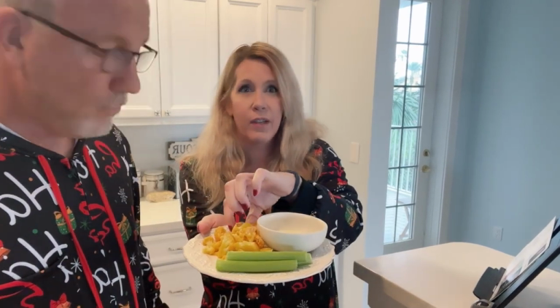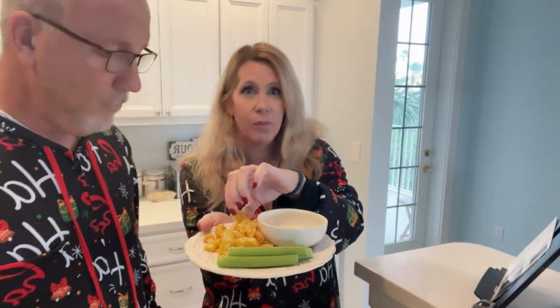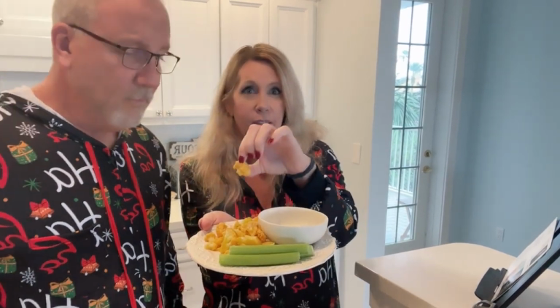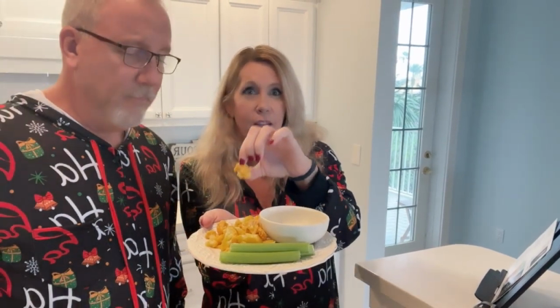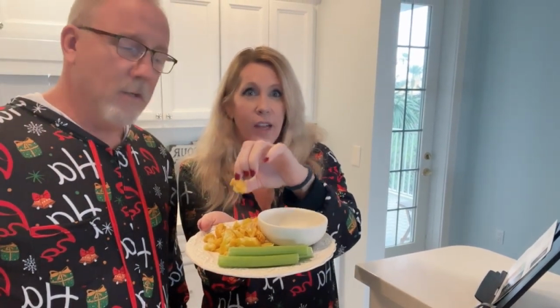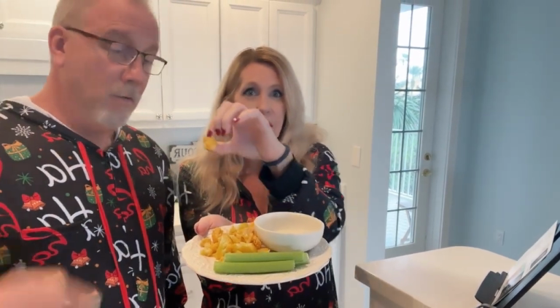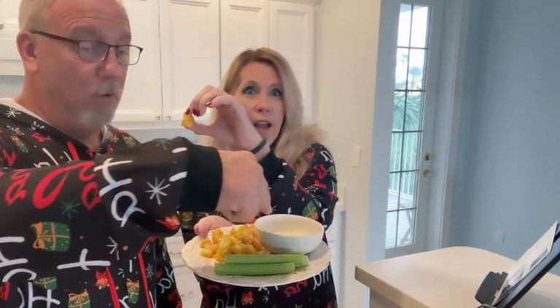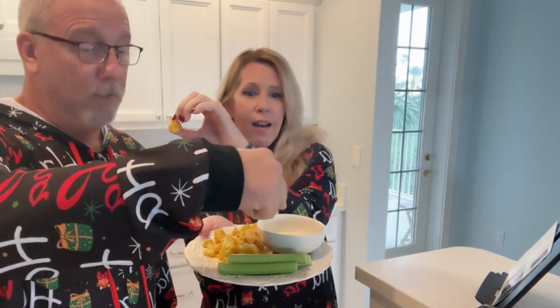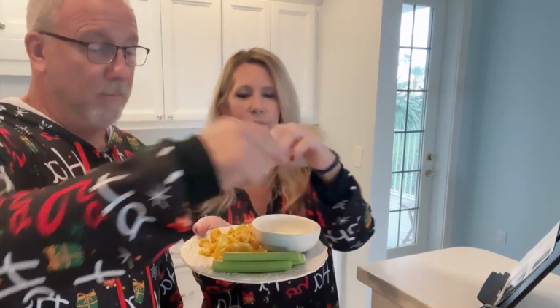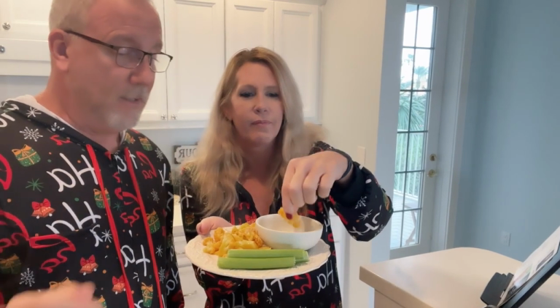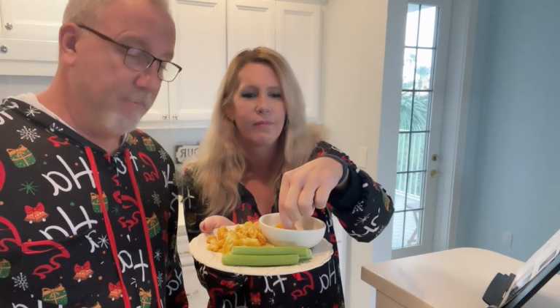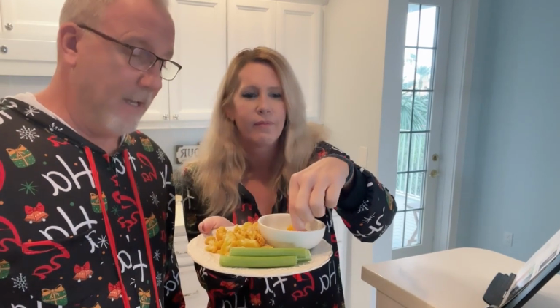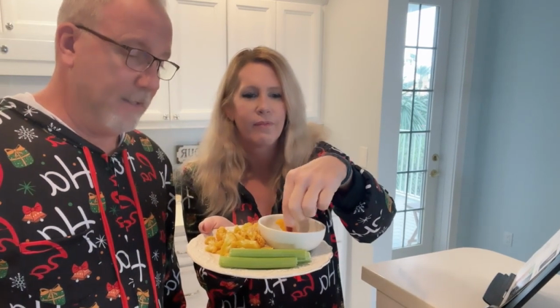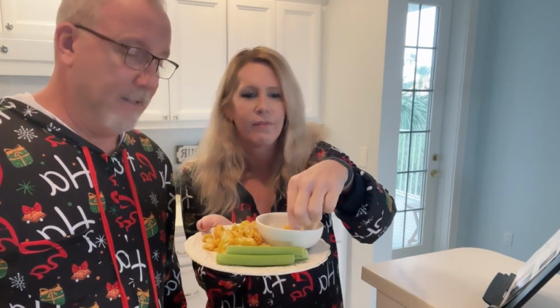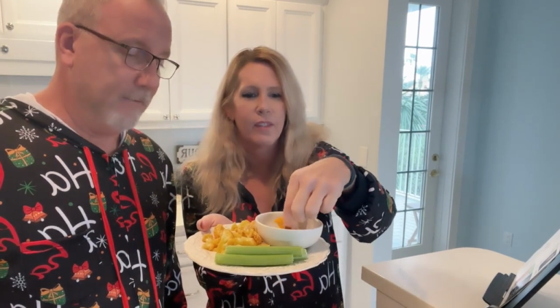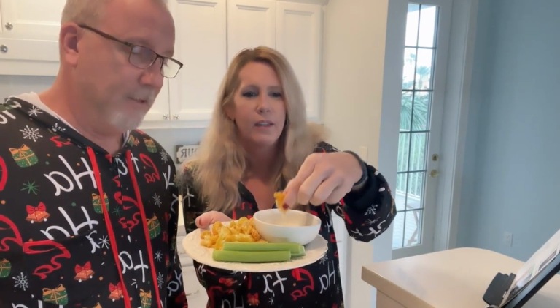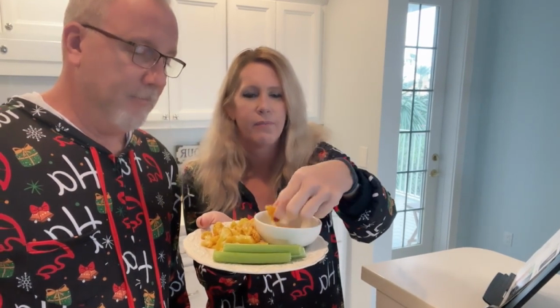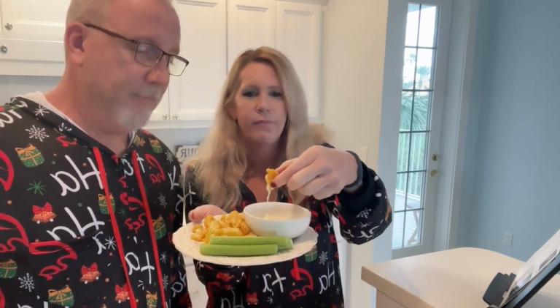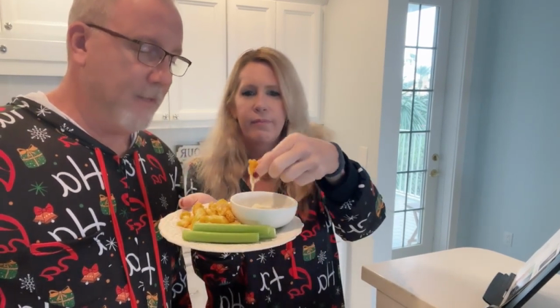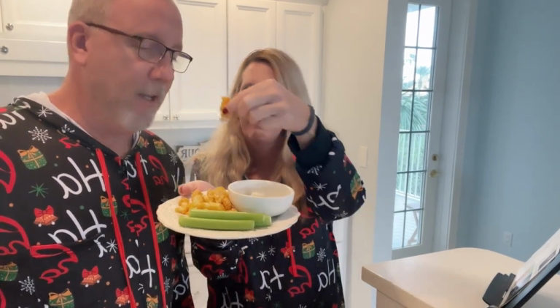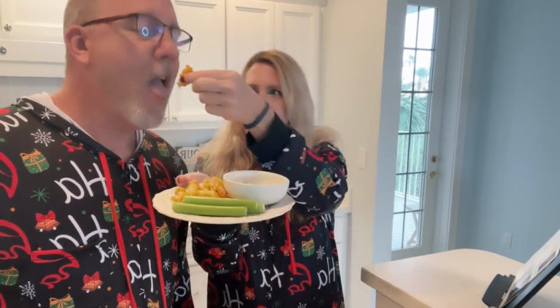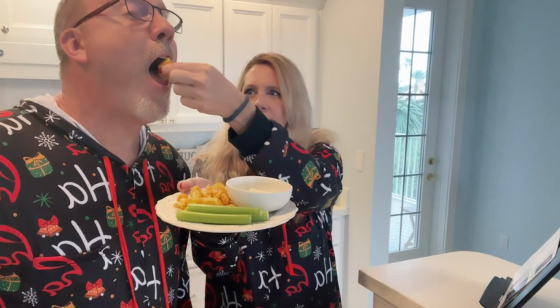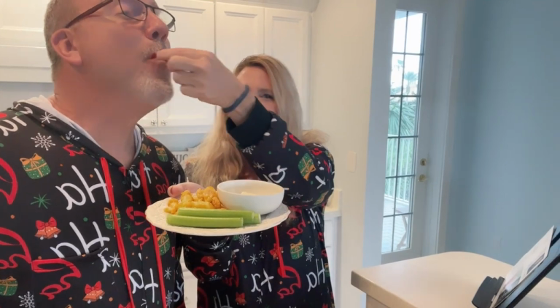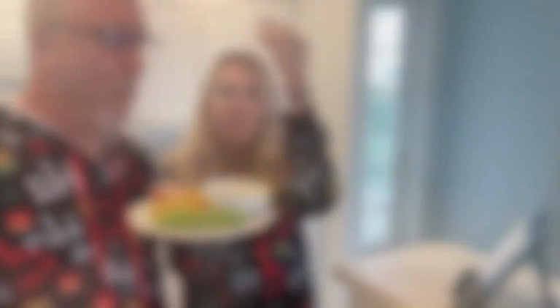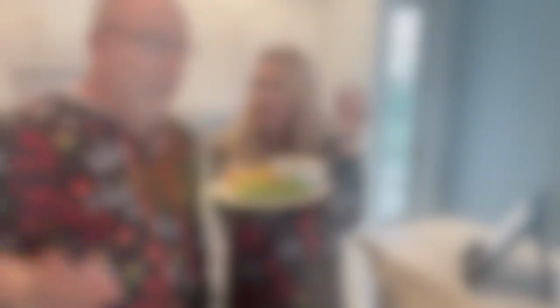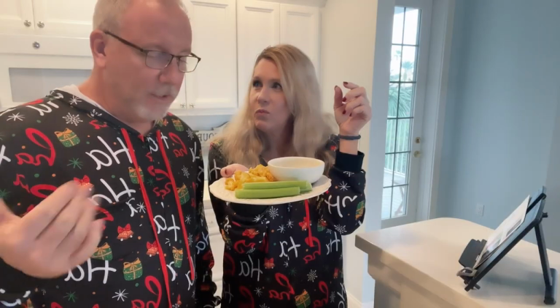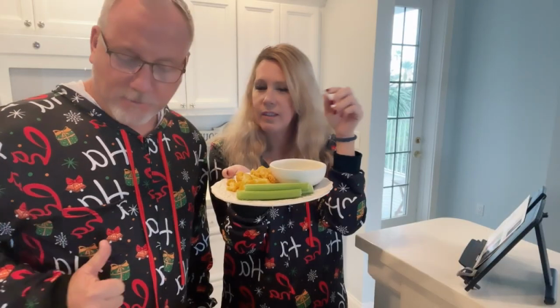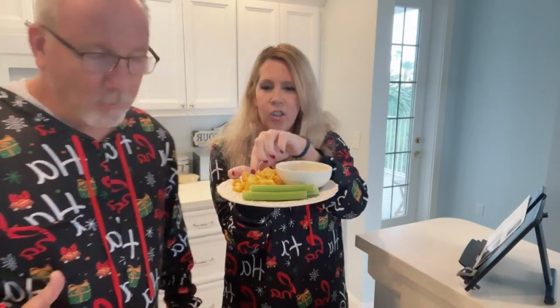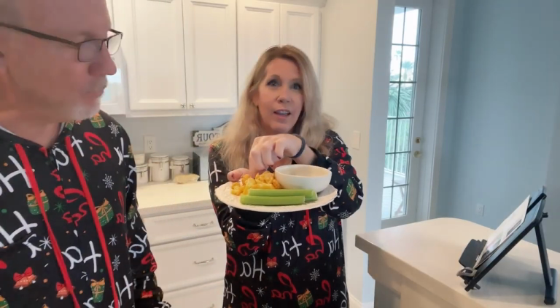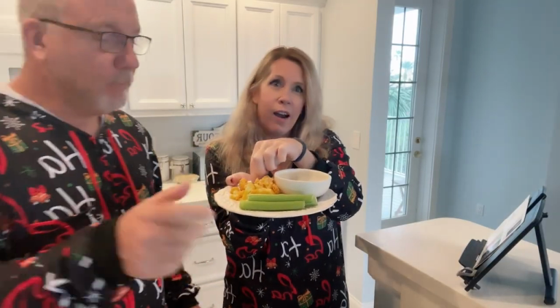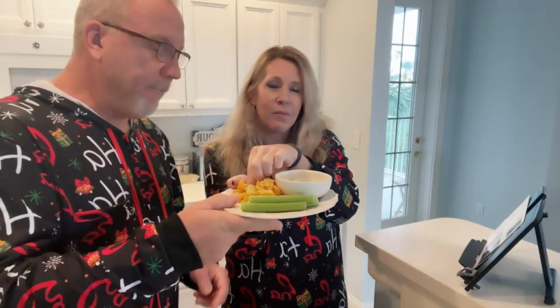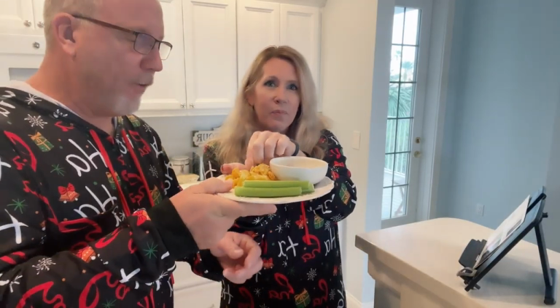We're going to feed Jim some fresh out of the oven — really hot! Give him some, dip it — delicious! All right, my turn.